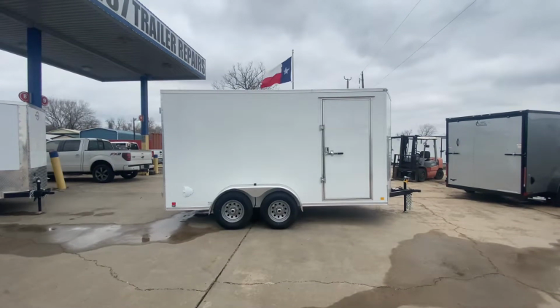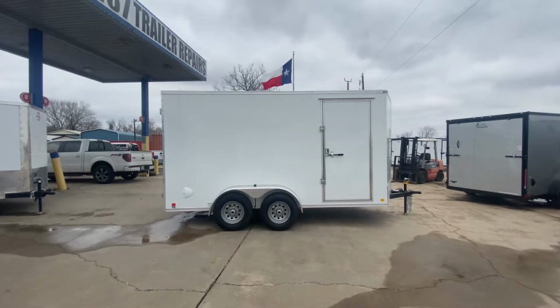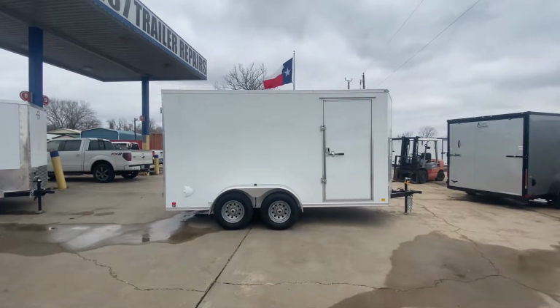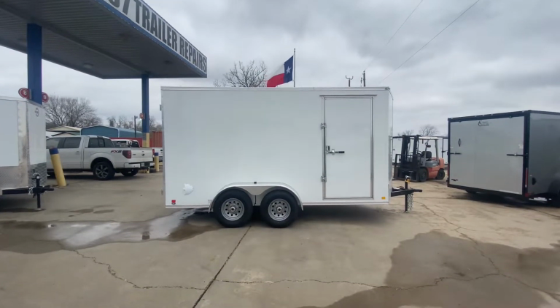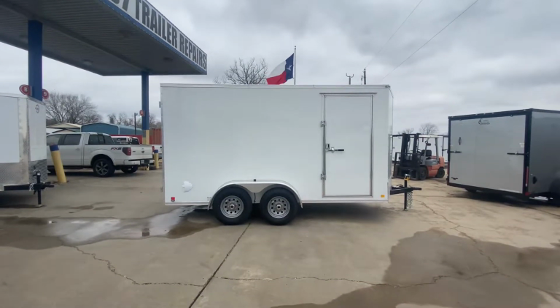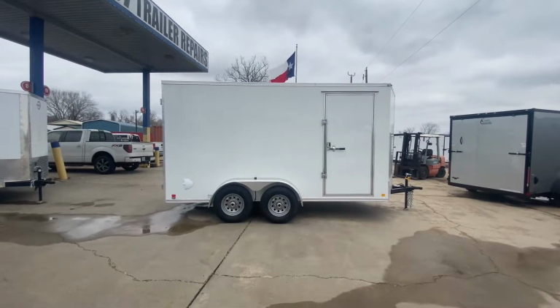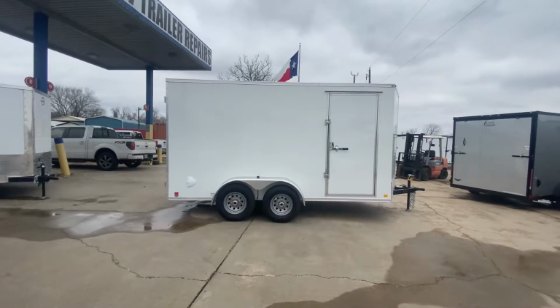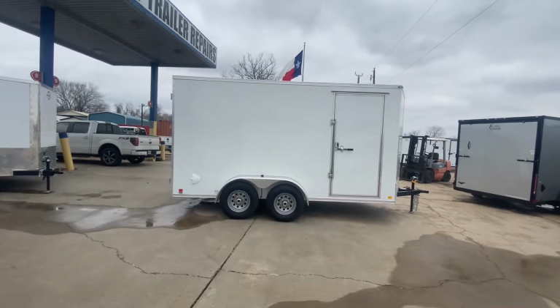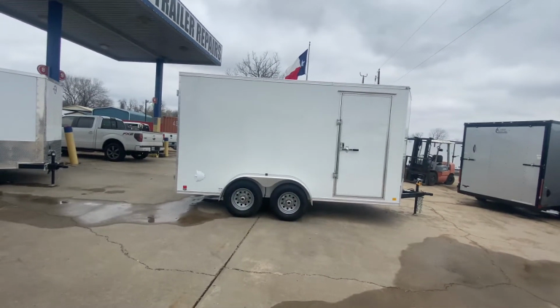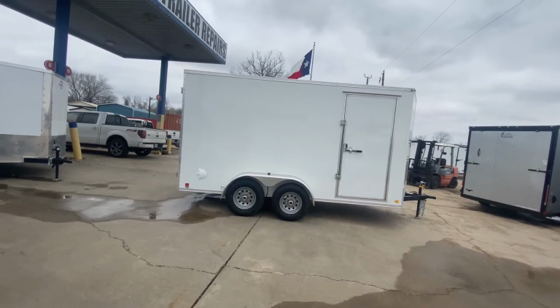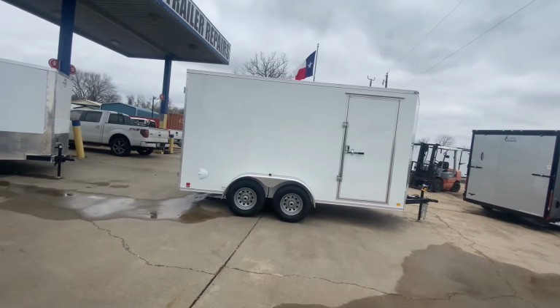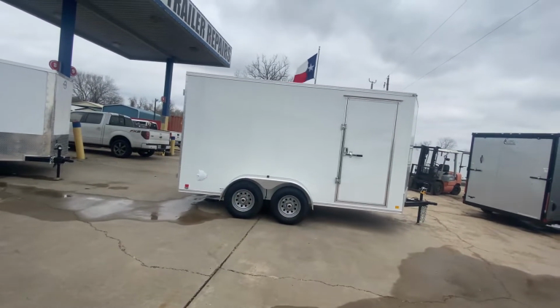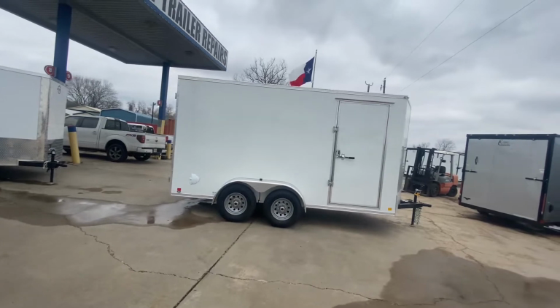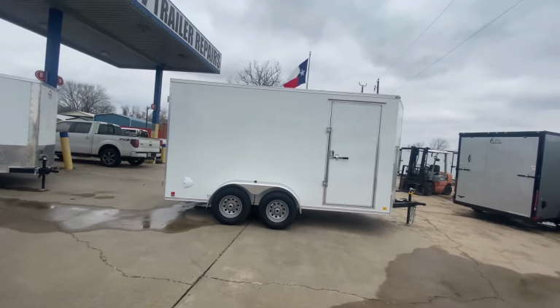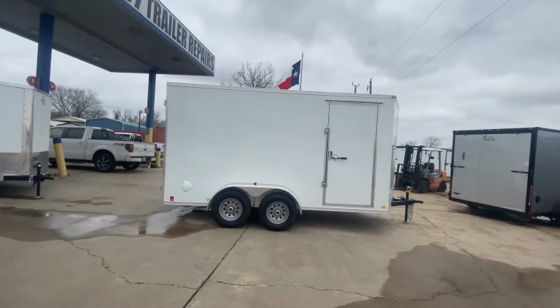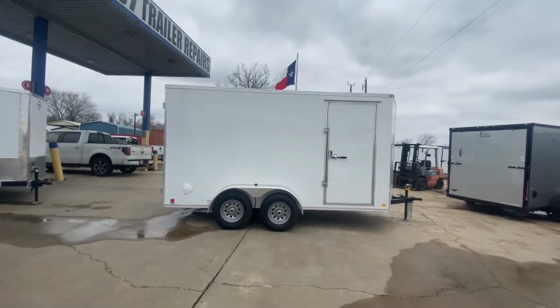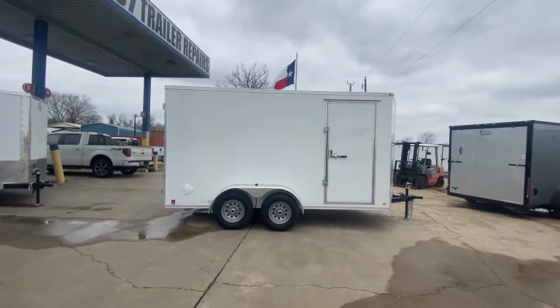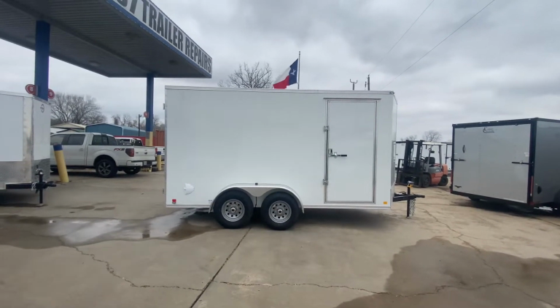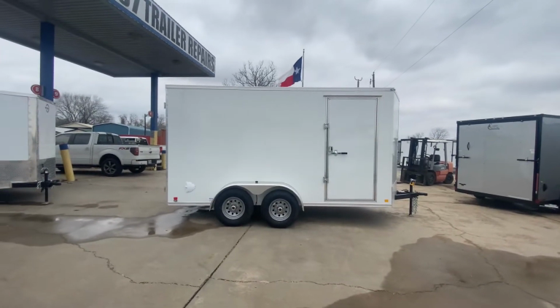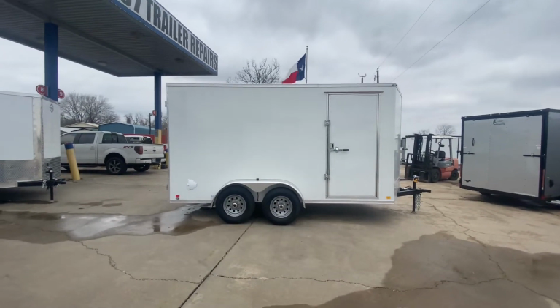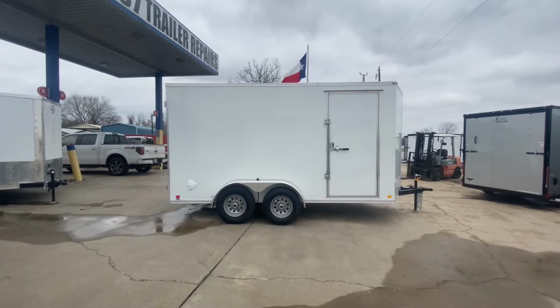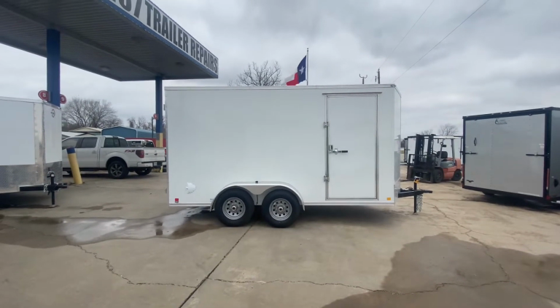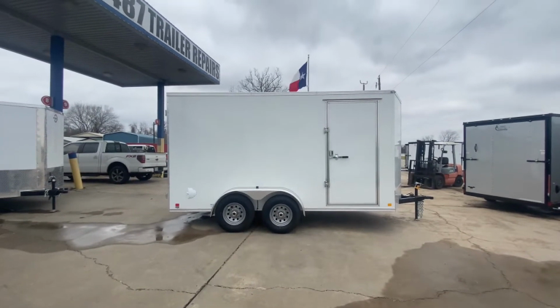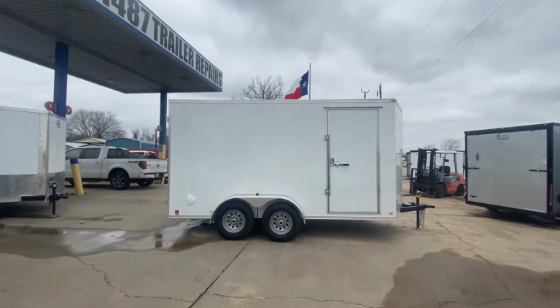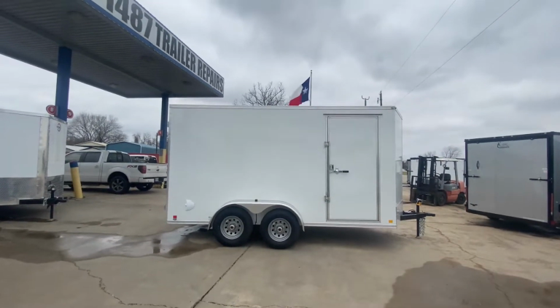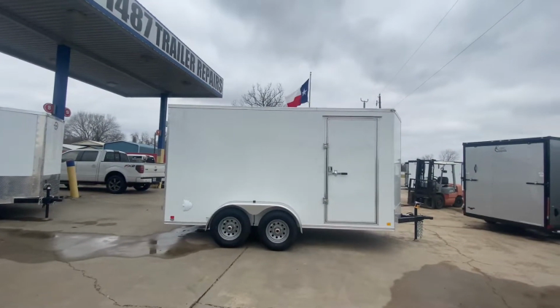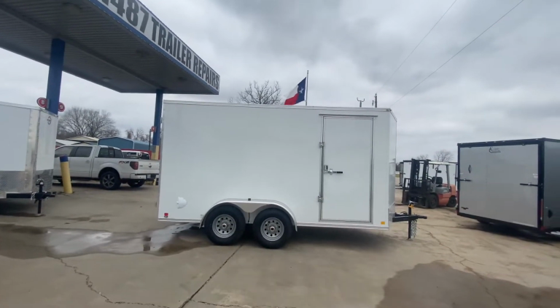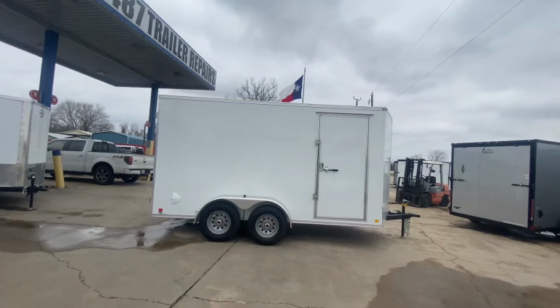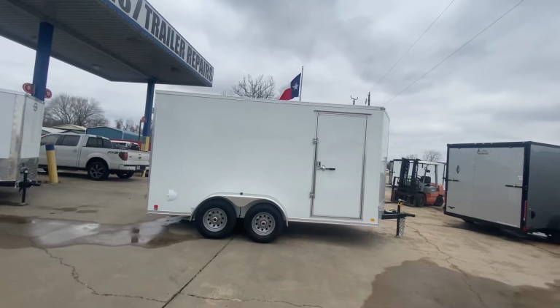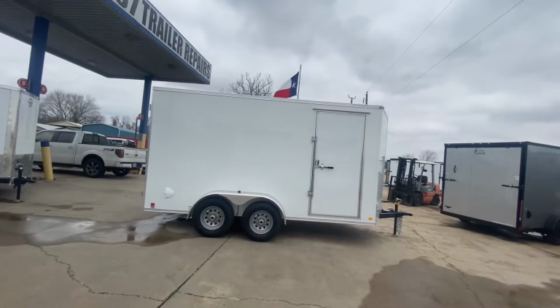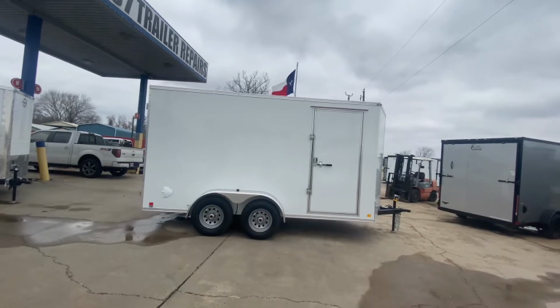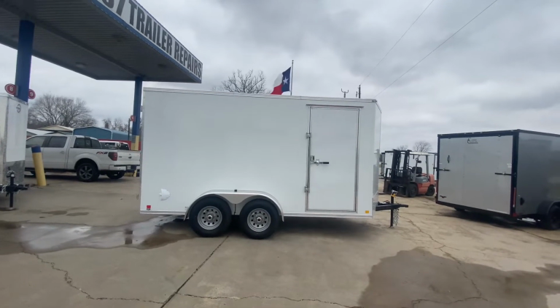Hello everybody, welcome to Trader Place. I'm going to take a look at some new inventory that we've got on the lot for you guys today. What we're going to be taking a look at here is a 7x14 Continental Vulcan enclosed trailer.